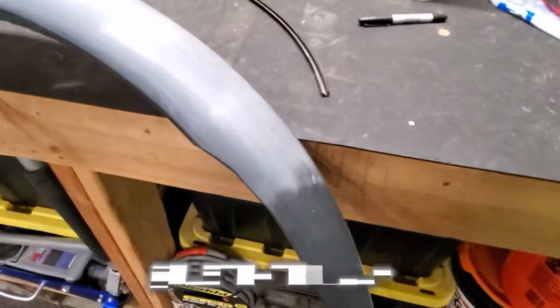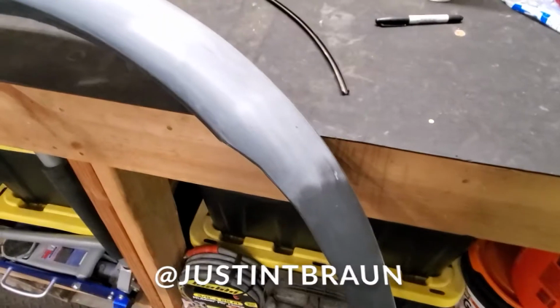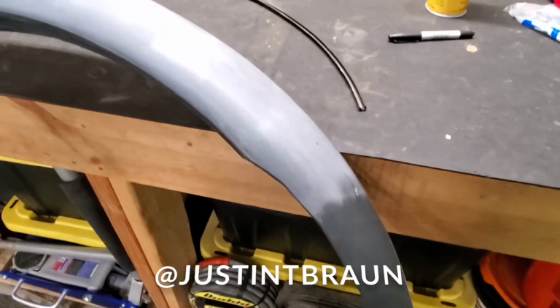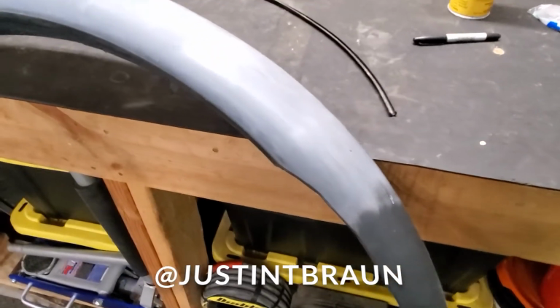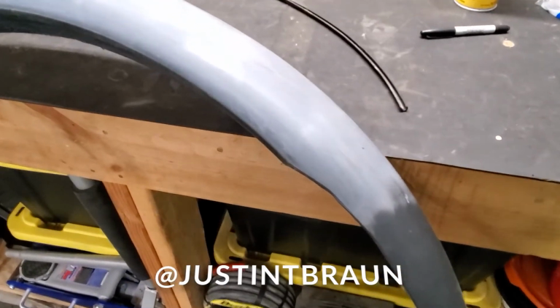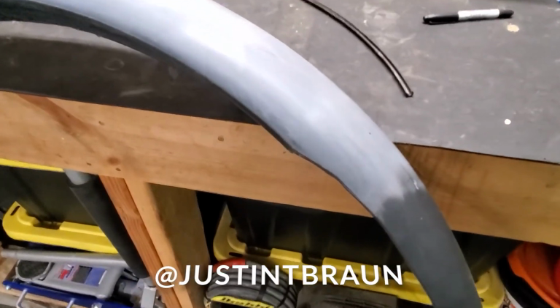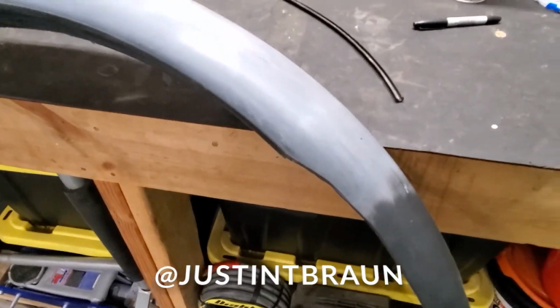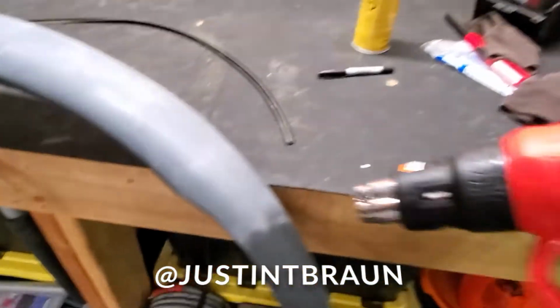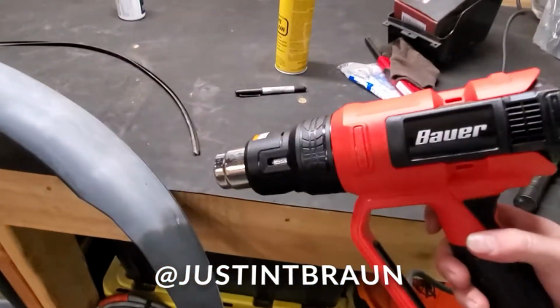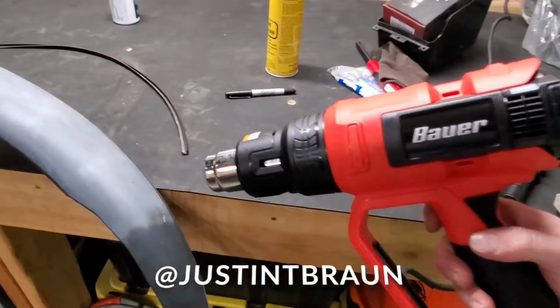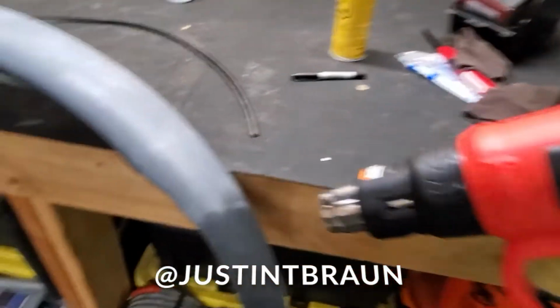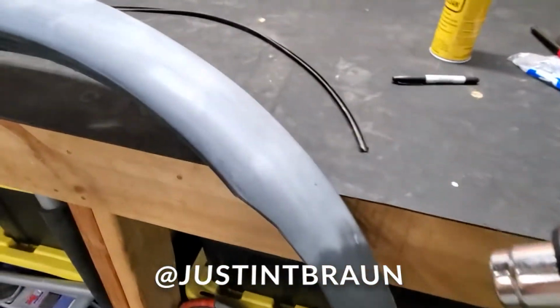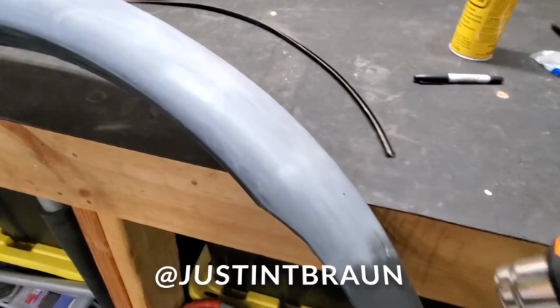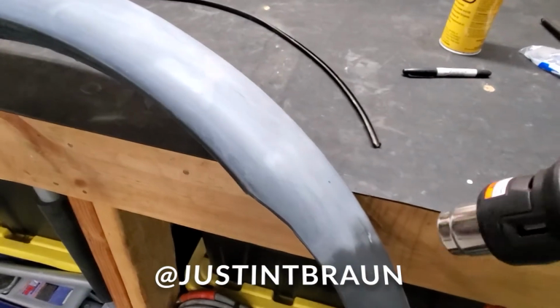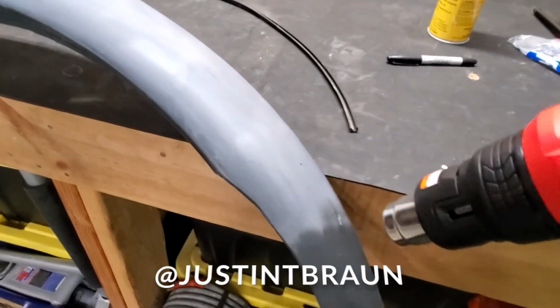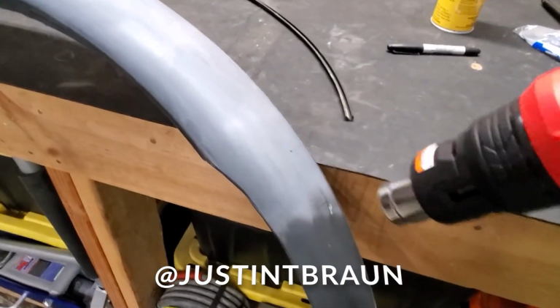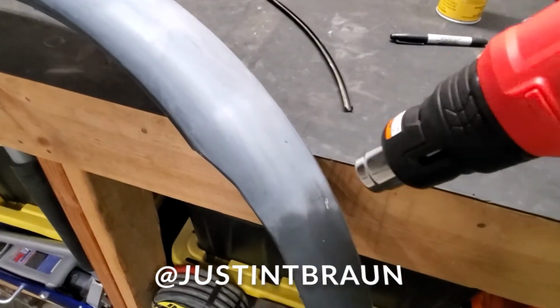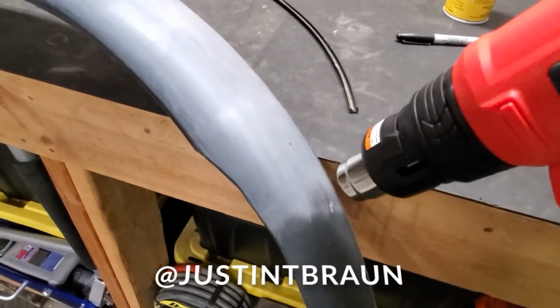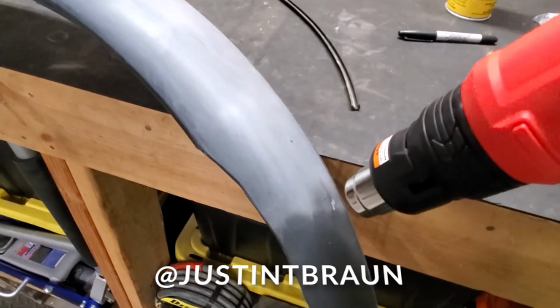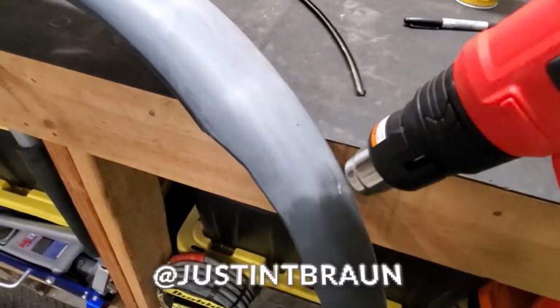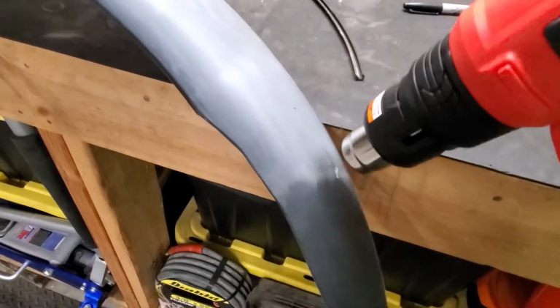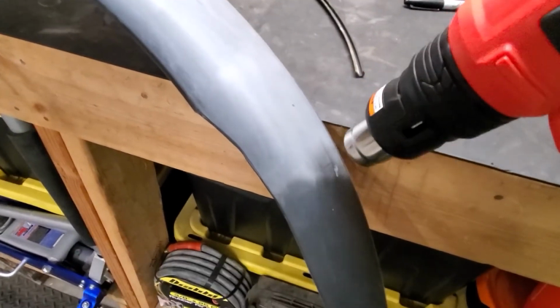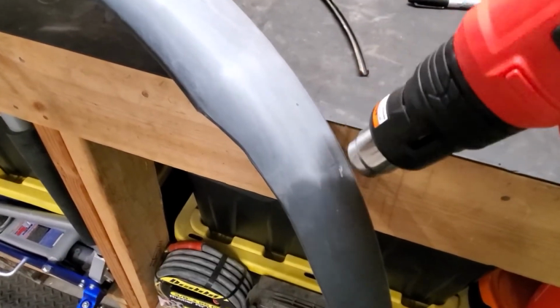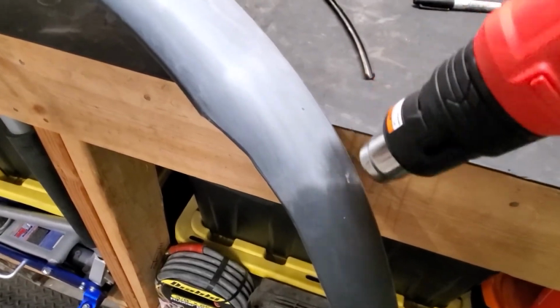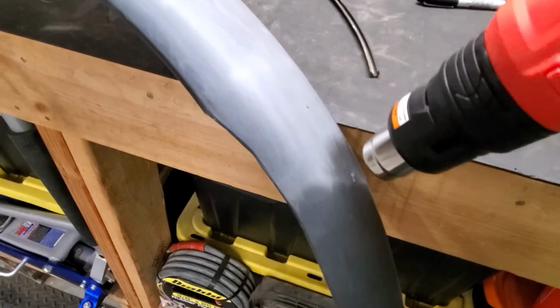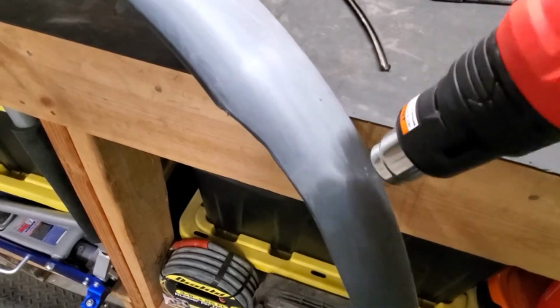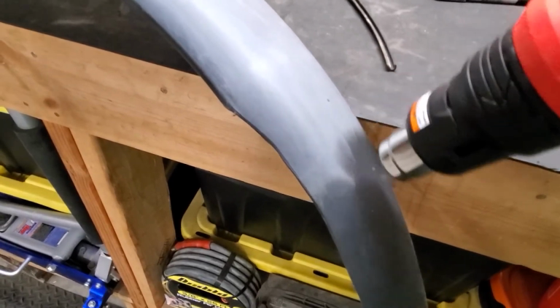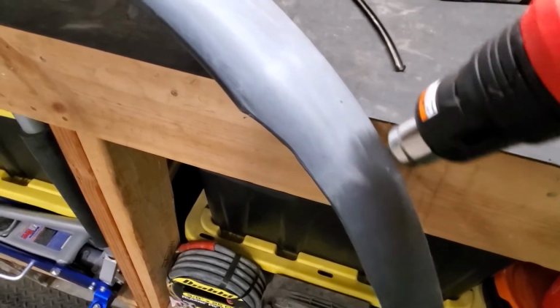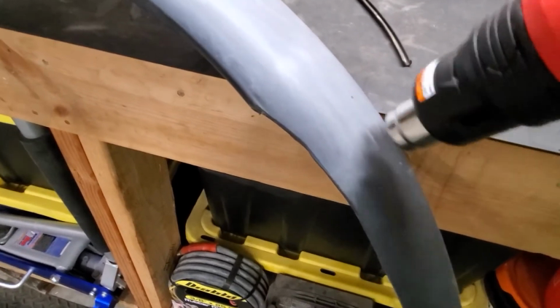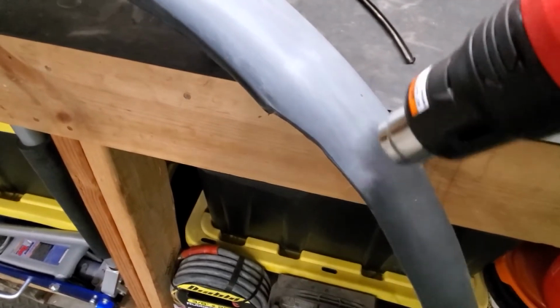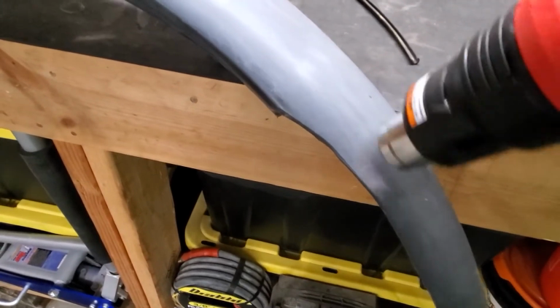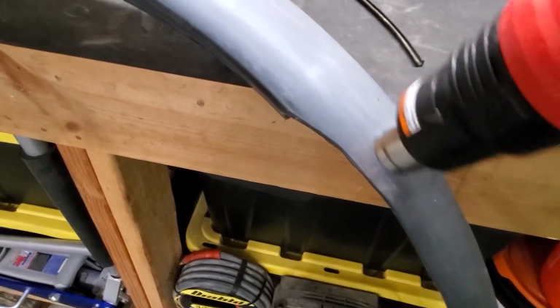Quick tech tip: if you use a heat gun on some faded plastic, you can bring it back to black. Just let that heat up and go over it and it'll slowly bring it back to black.